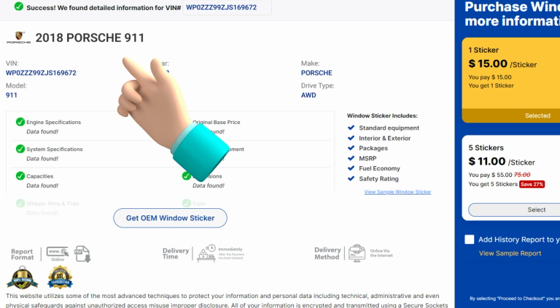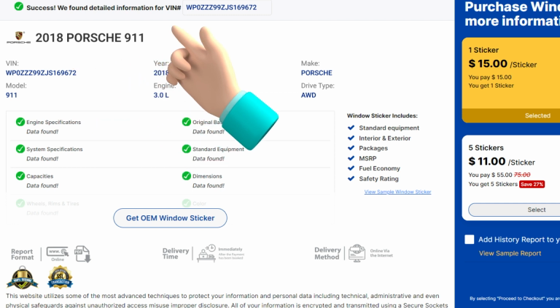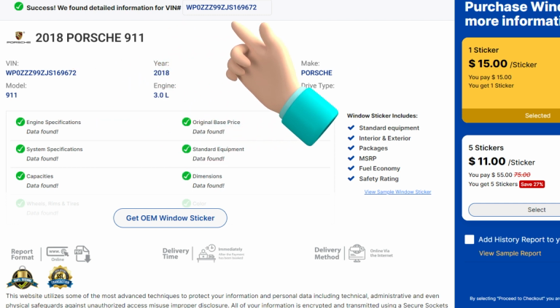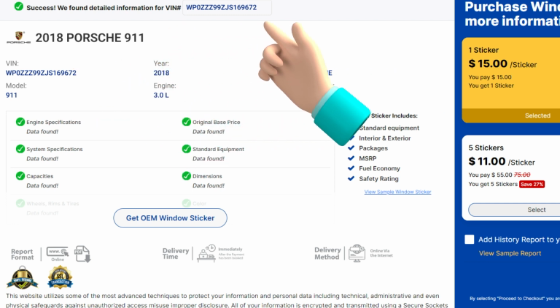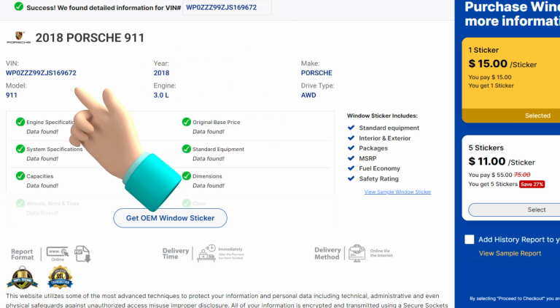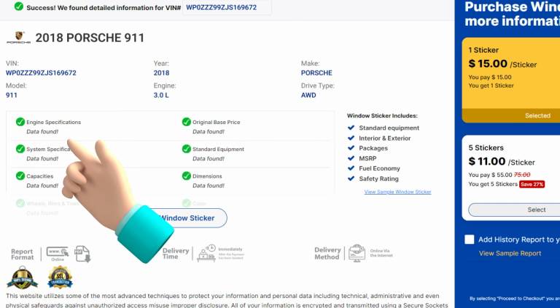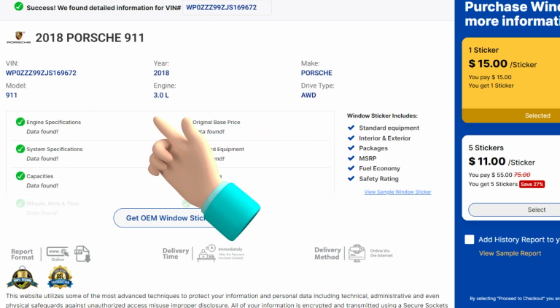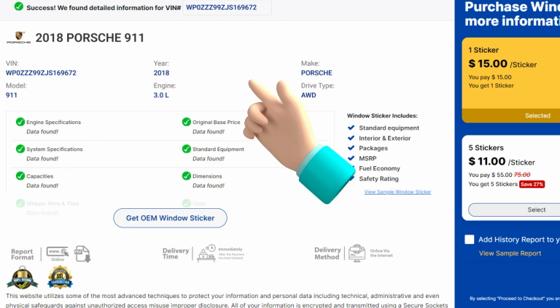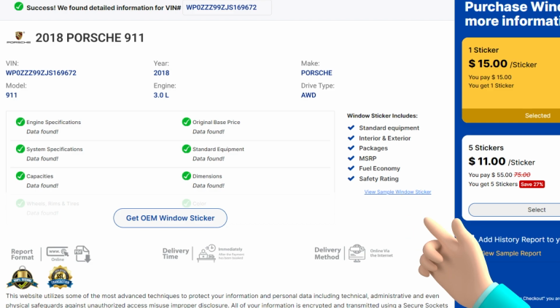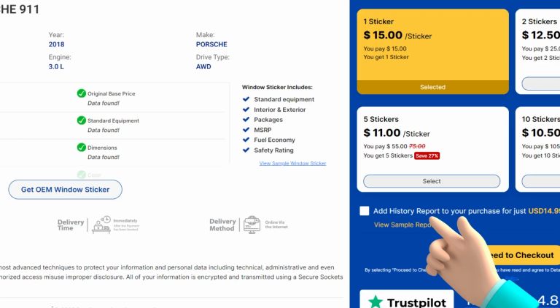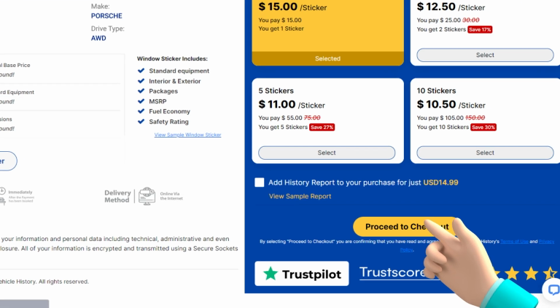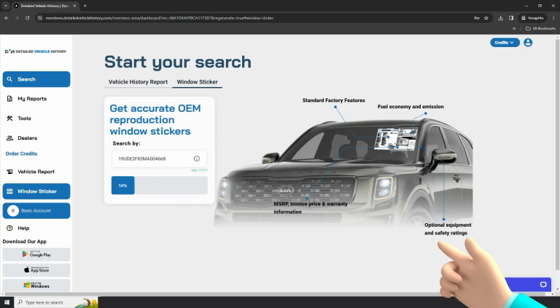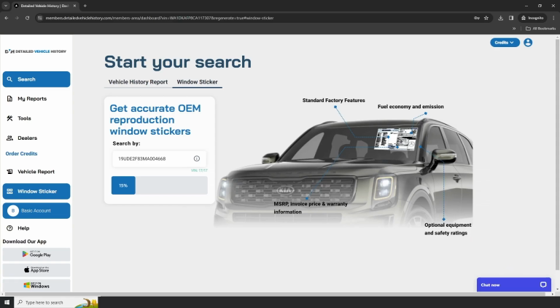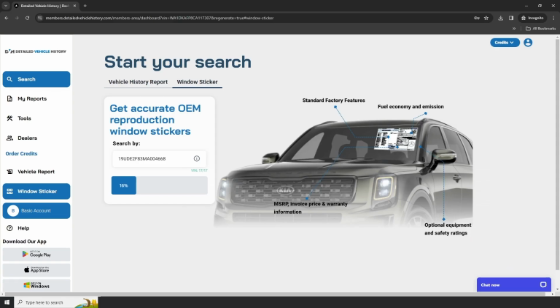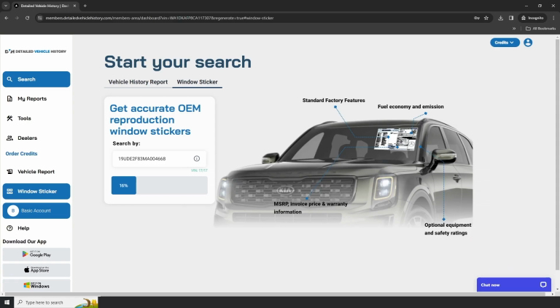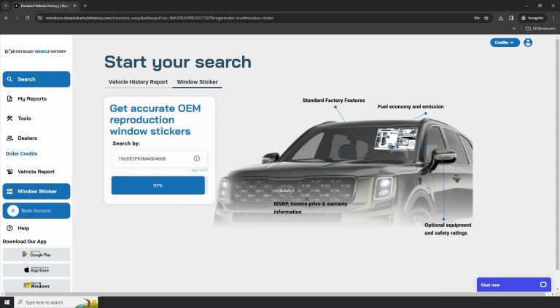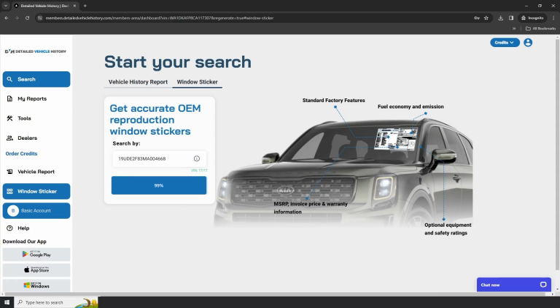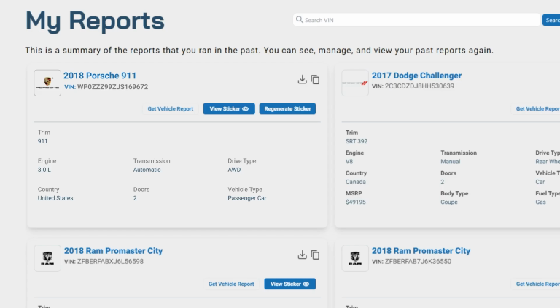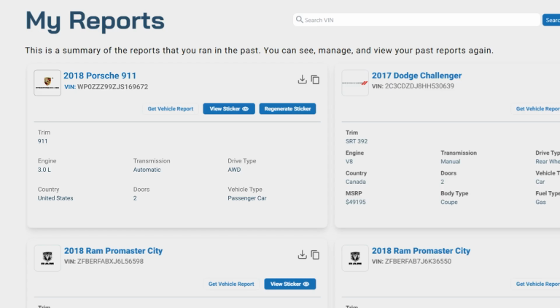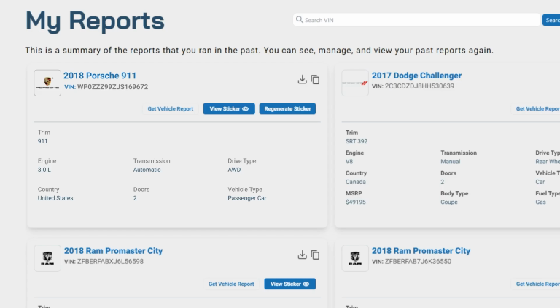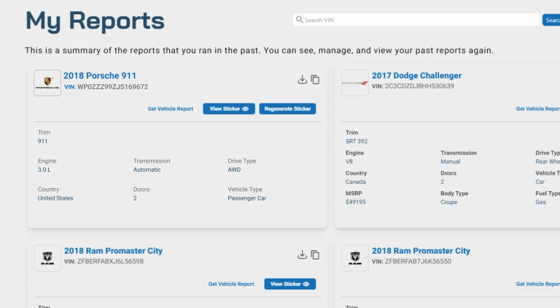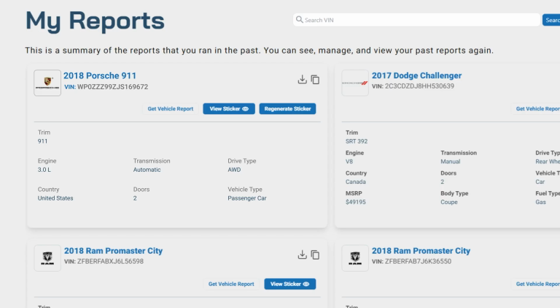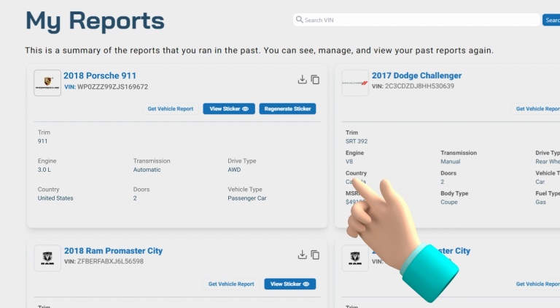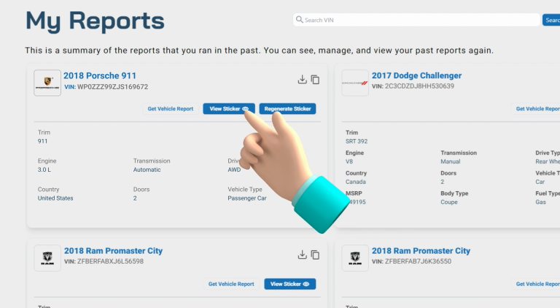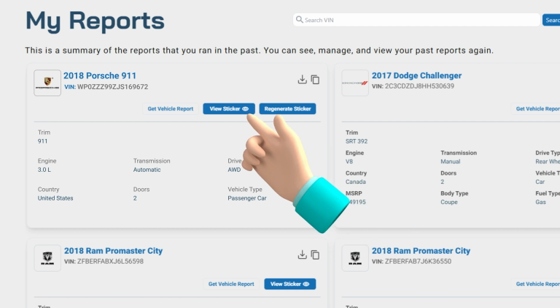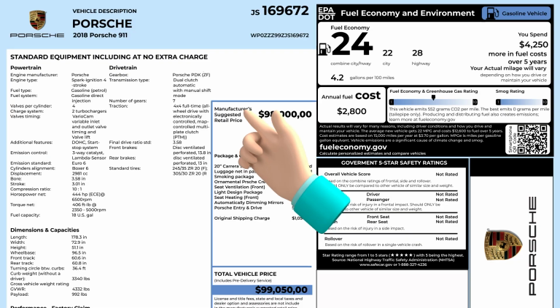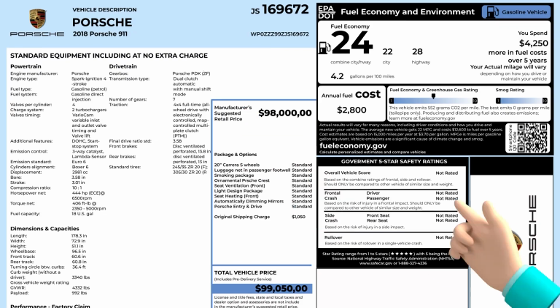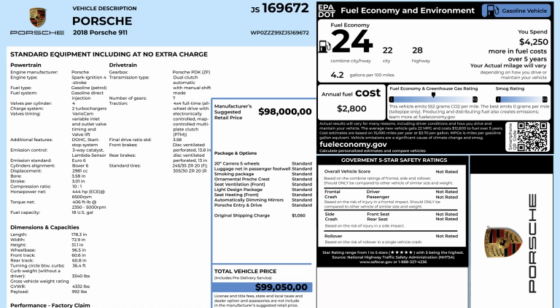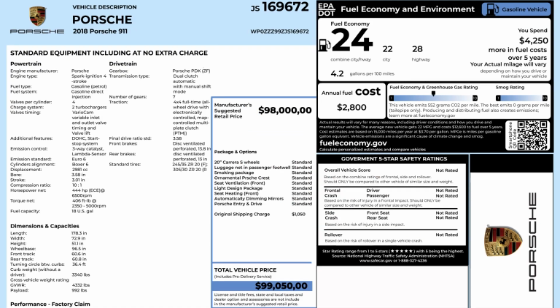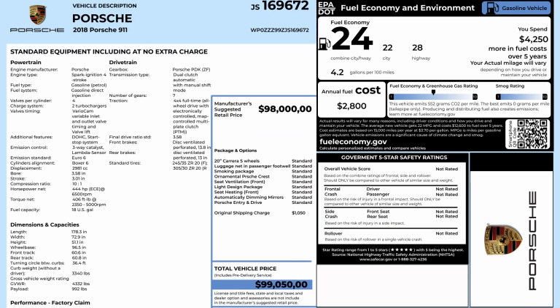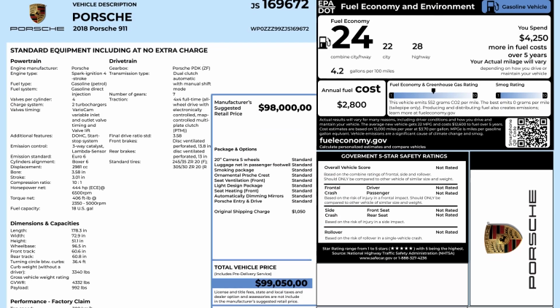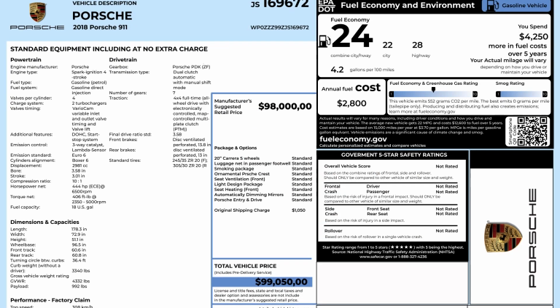Just verify the information on screen and click Proceed to Checkout to get your window sticker in seconds. Once you have completed the purchase, simply go to the Reports page to view your detailed window sticker.